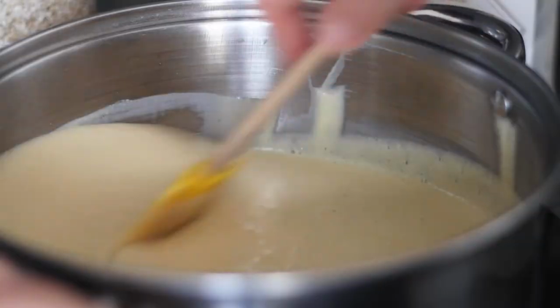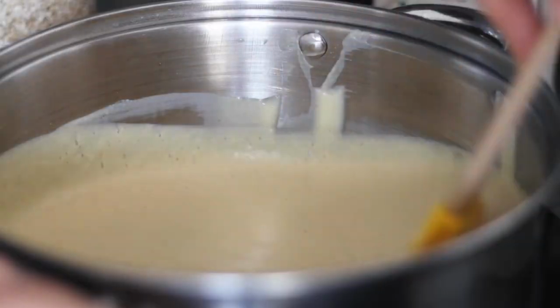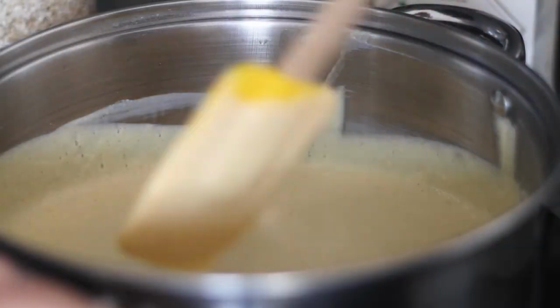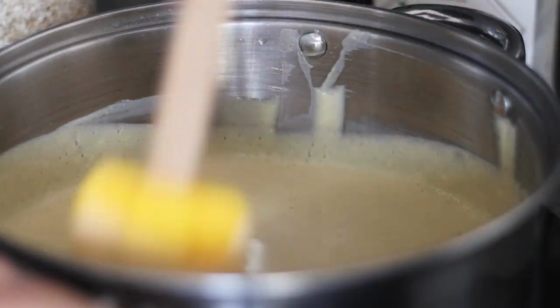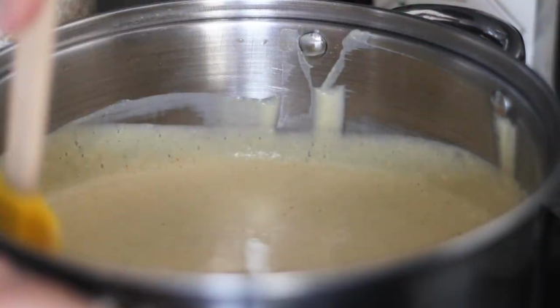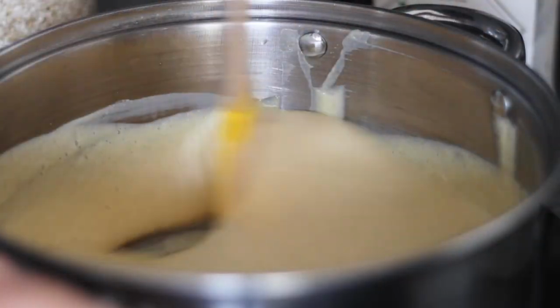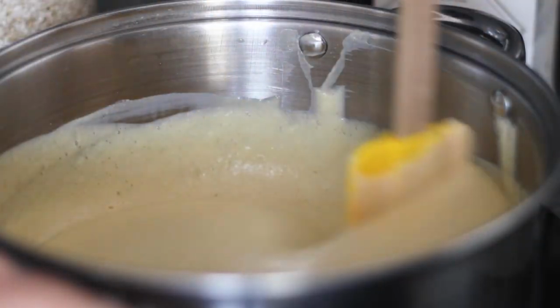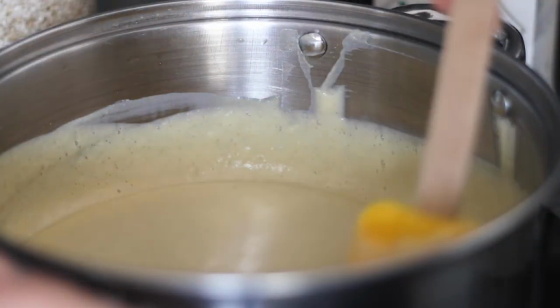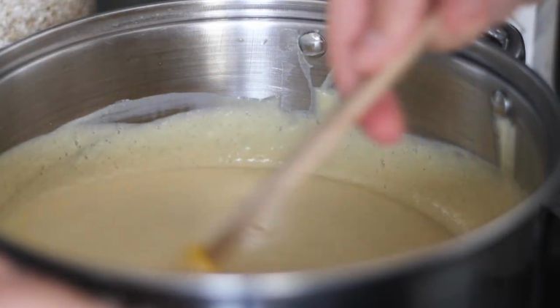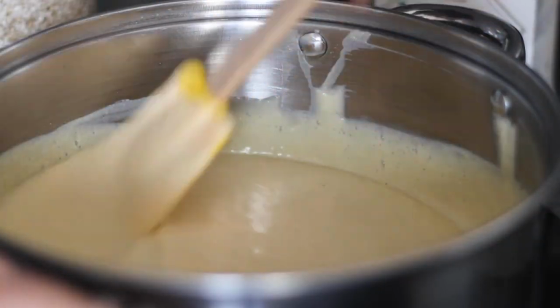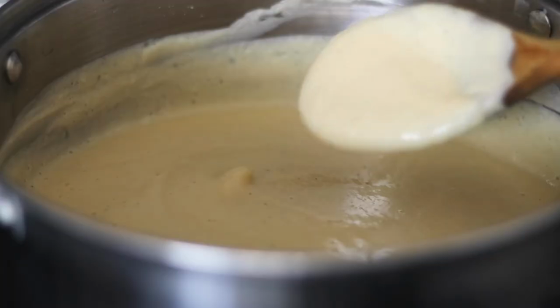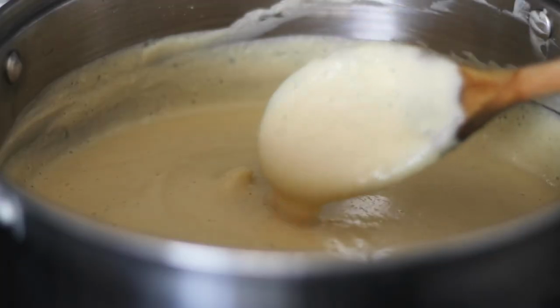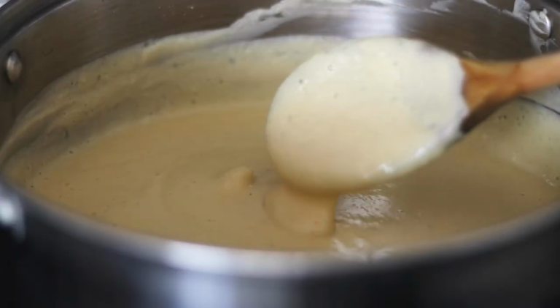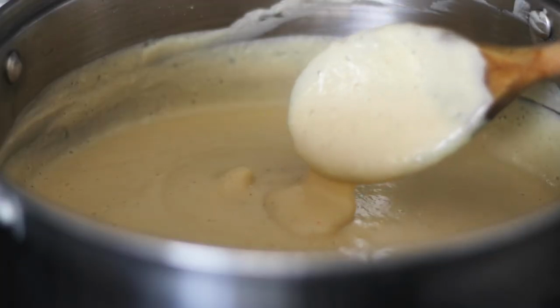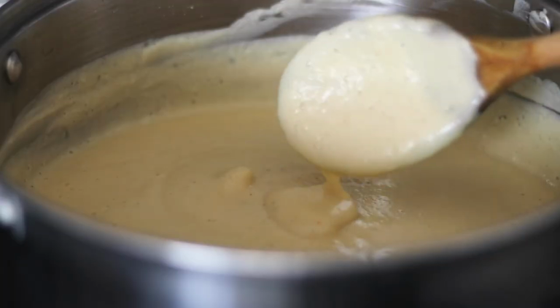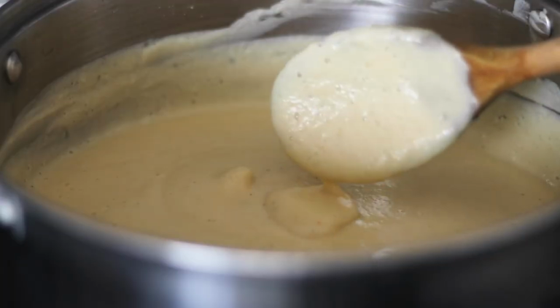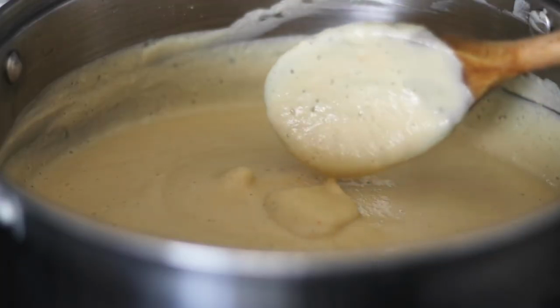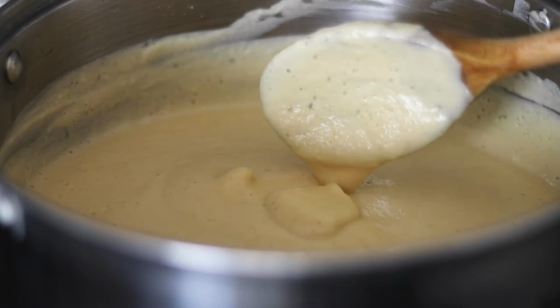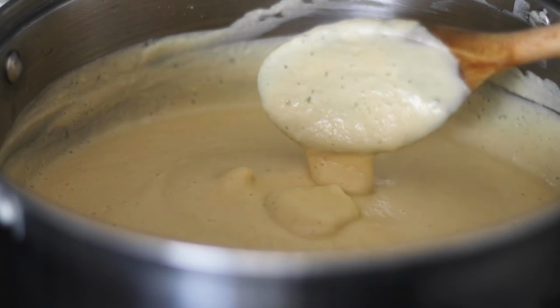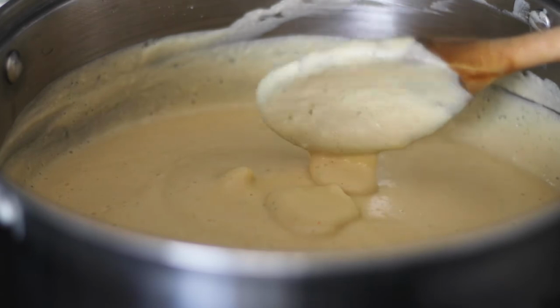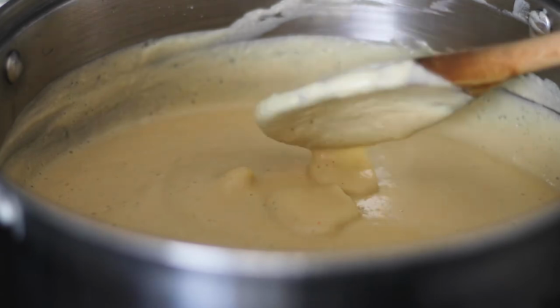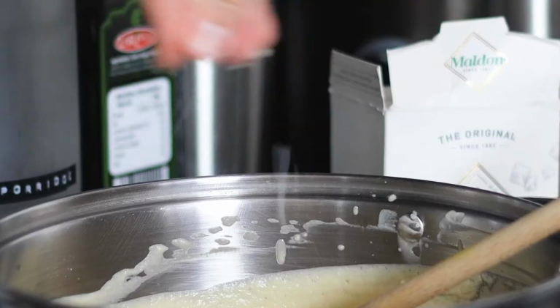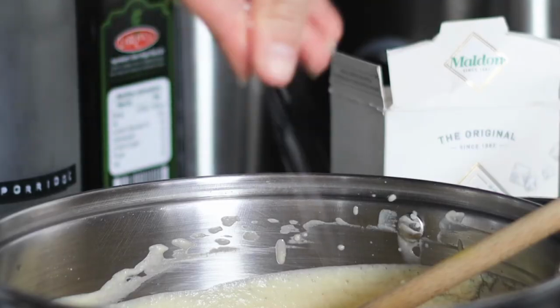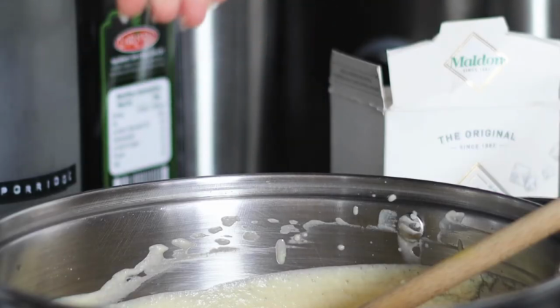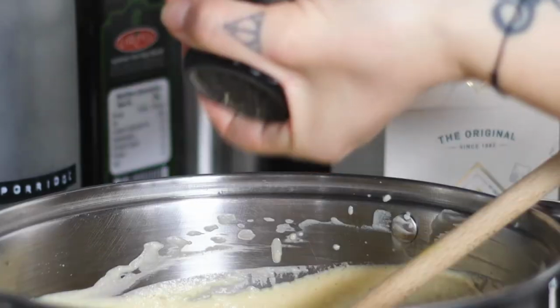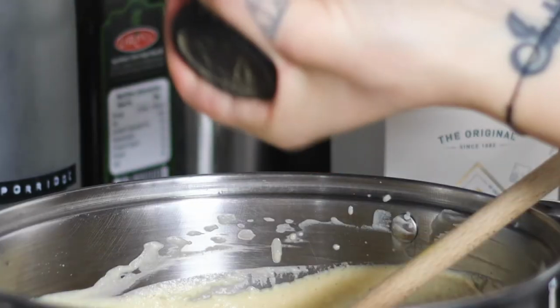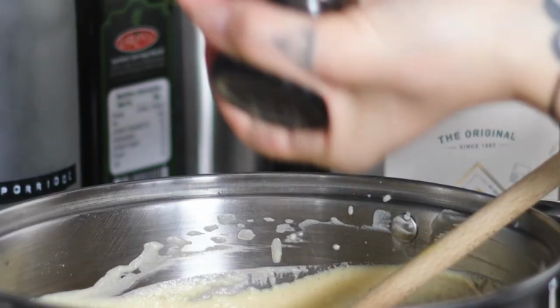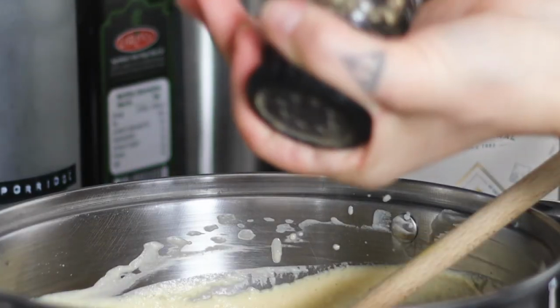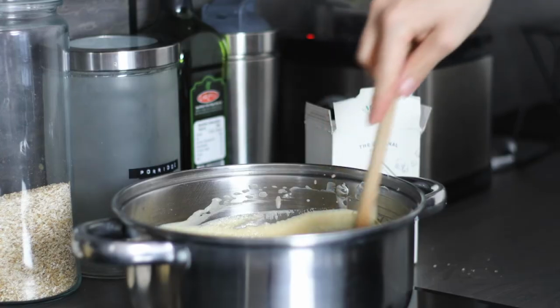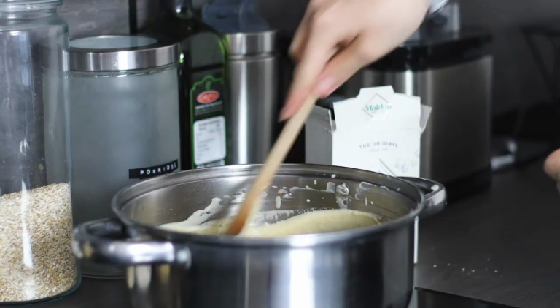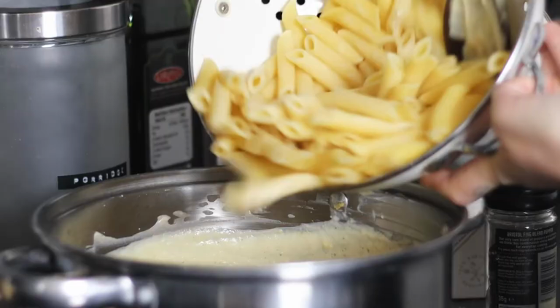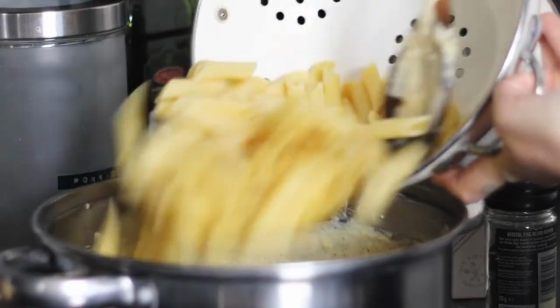Place it over medium heat and let it heat up for a couple of minutes. Make sure to regularly stir it. Season to taste with salt and pepper and then add in your pasta.